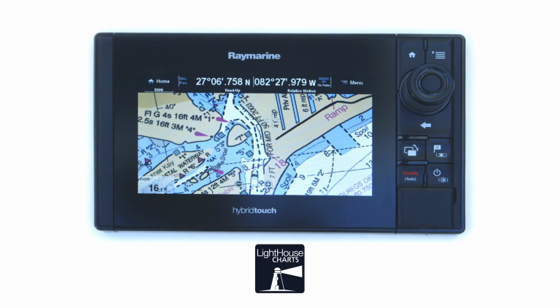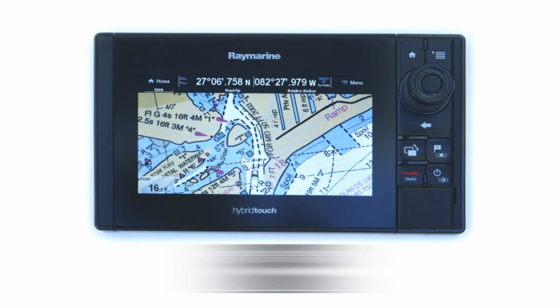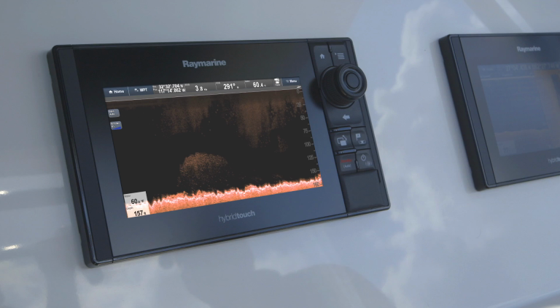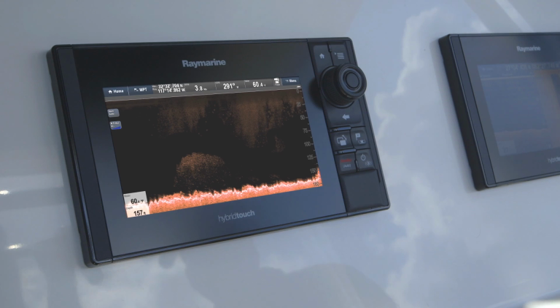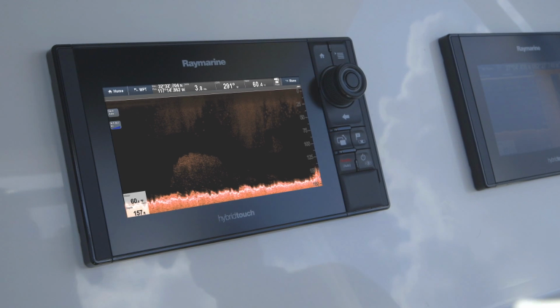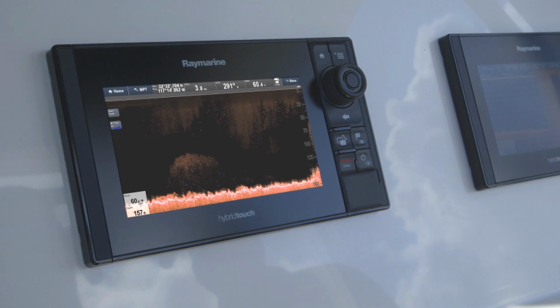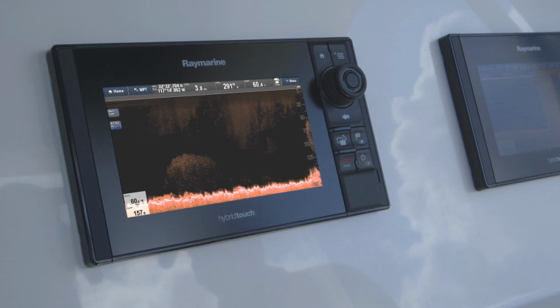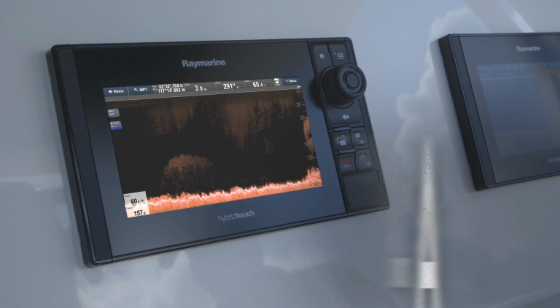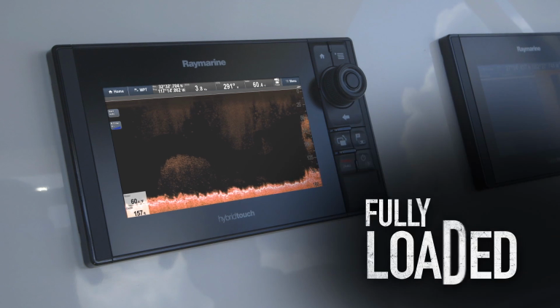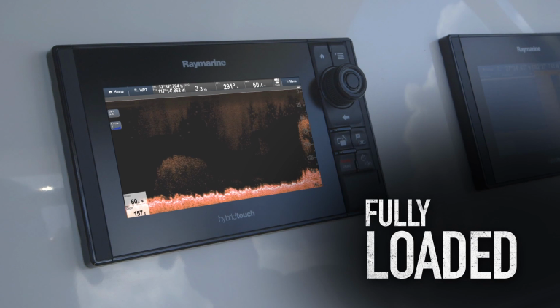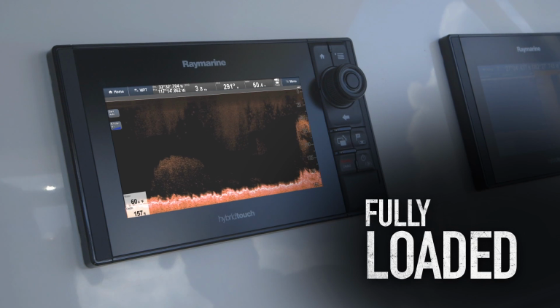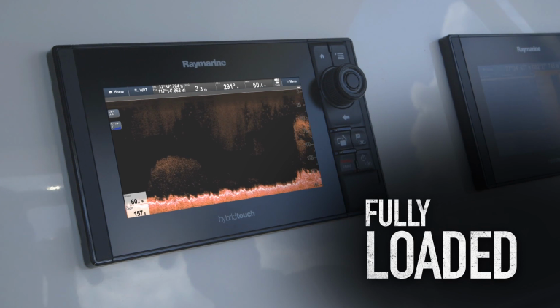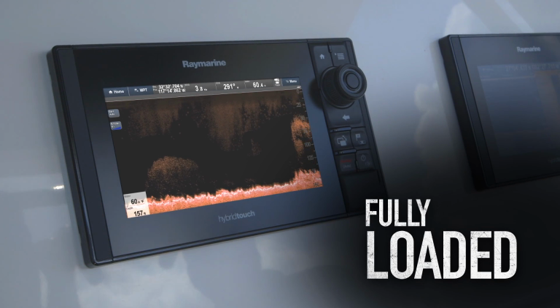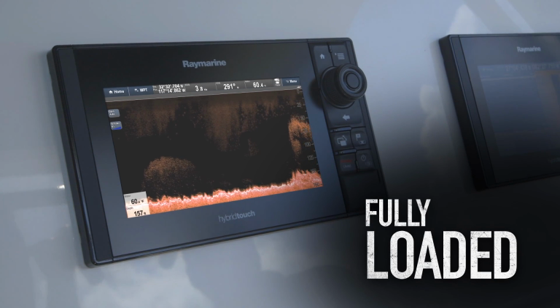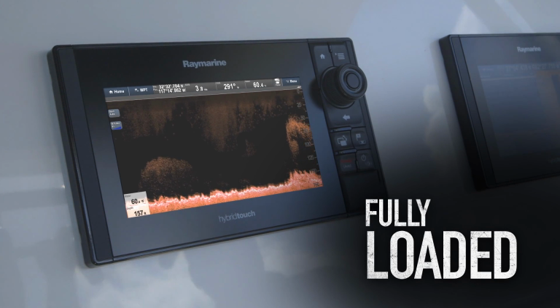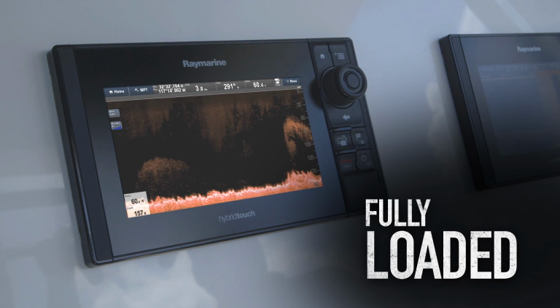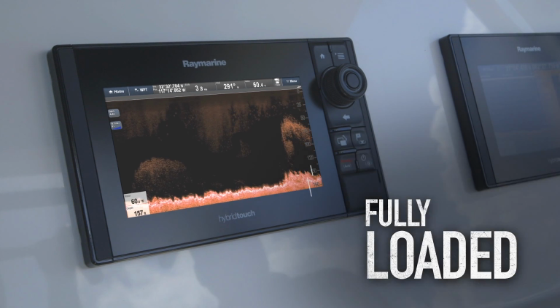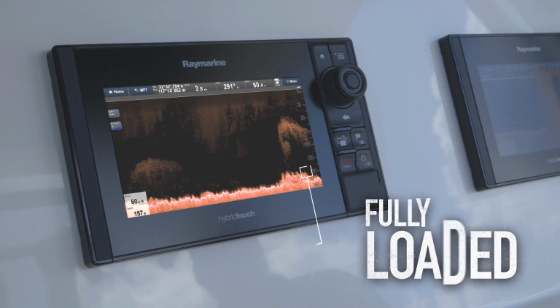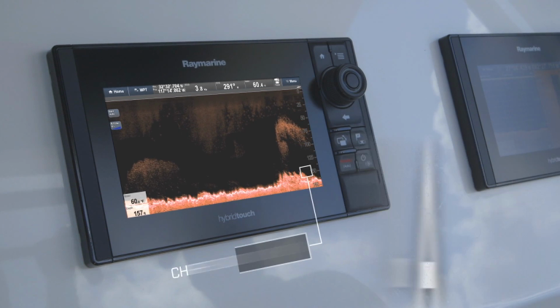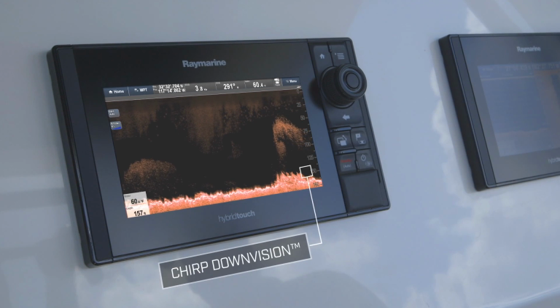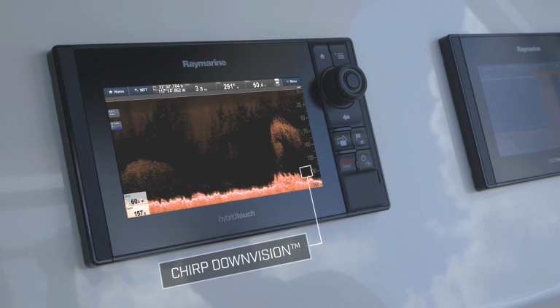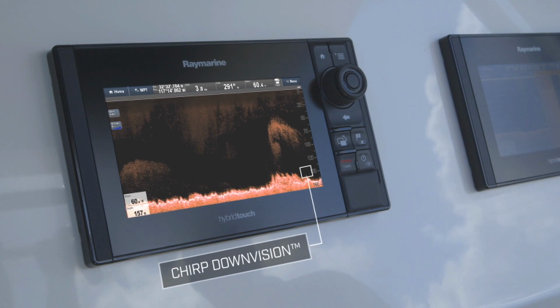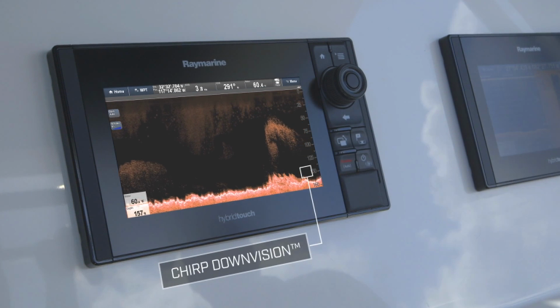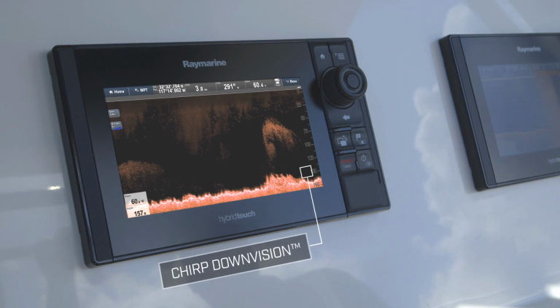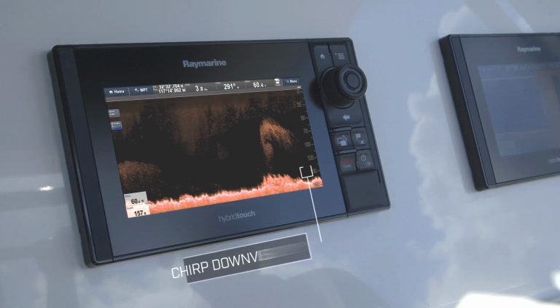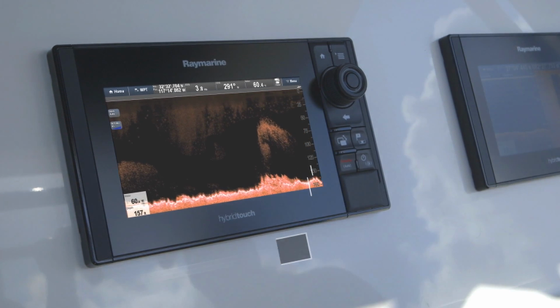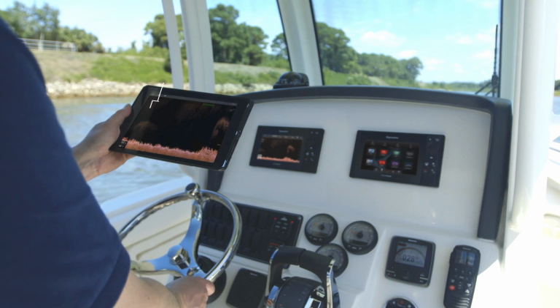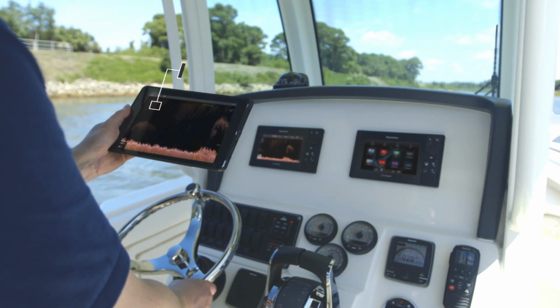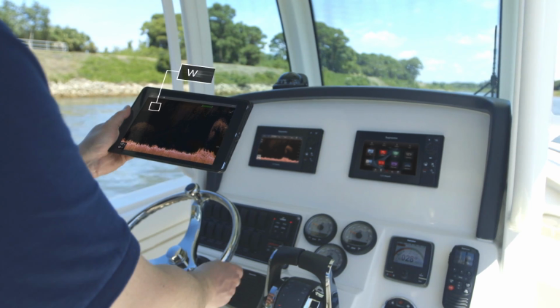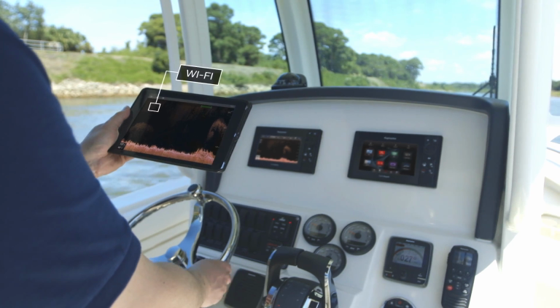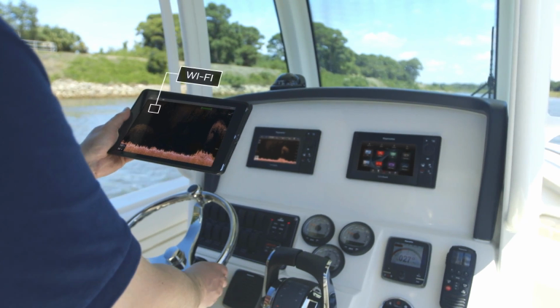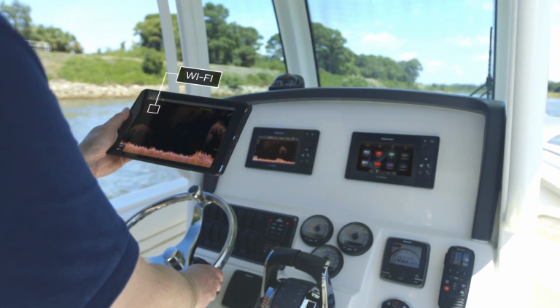ES-Series is fully loaded with Raymarine's most advanced navigation technologies, including Chirp Downvision Sonar and Wi-Fi for mobile apps.